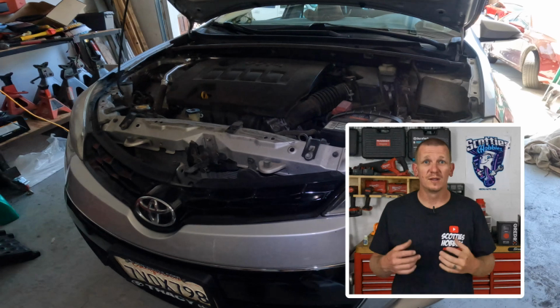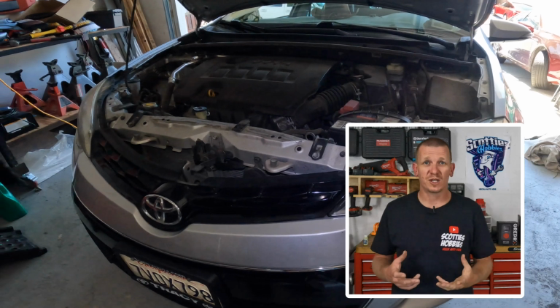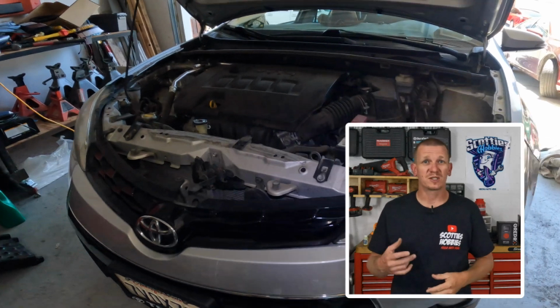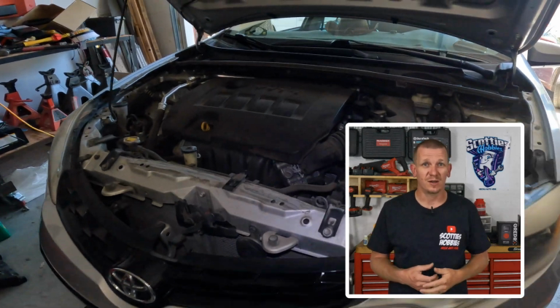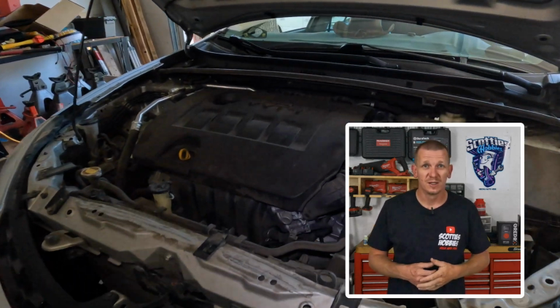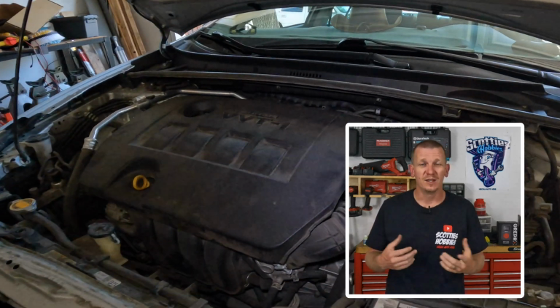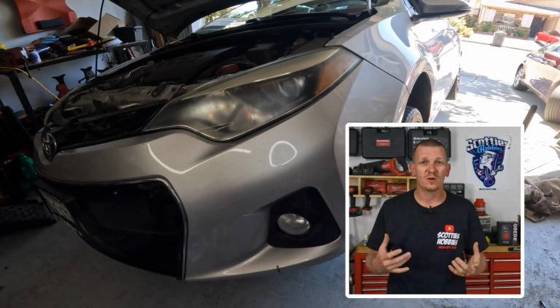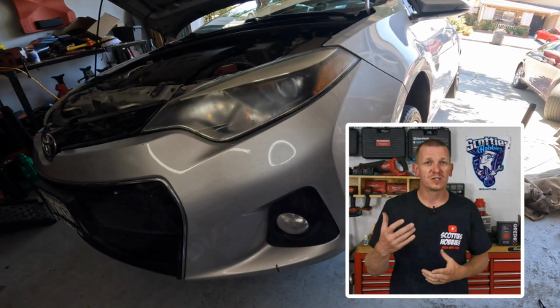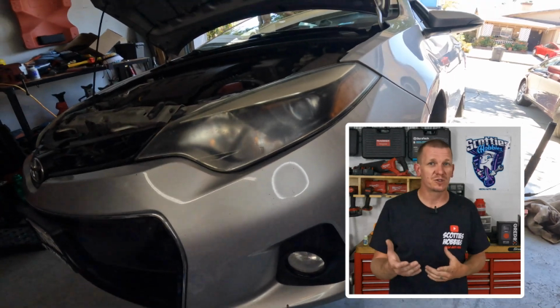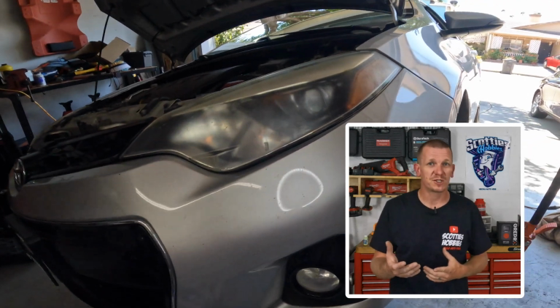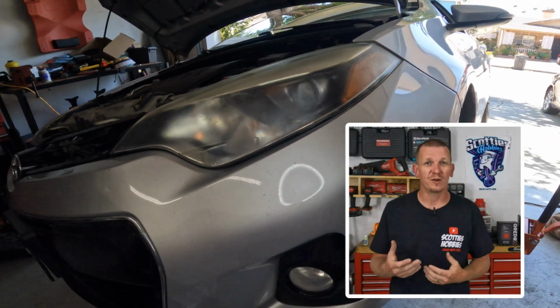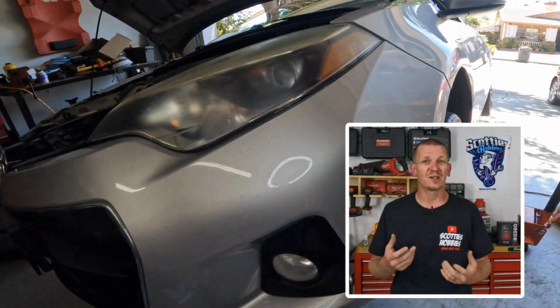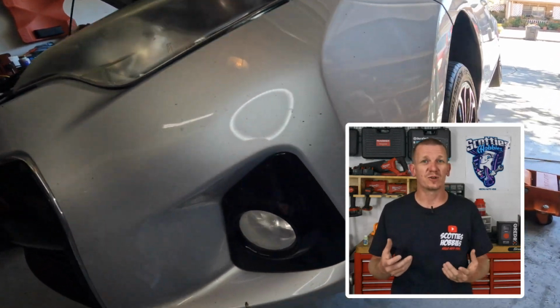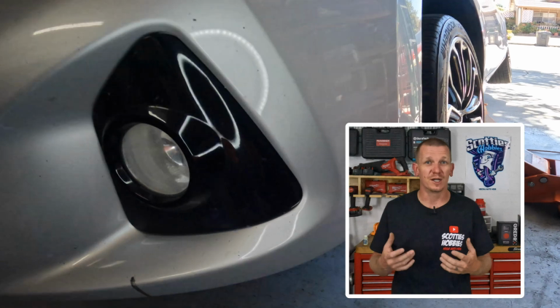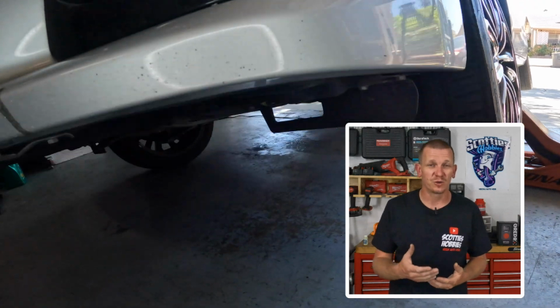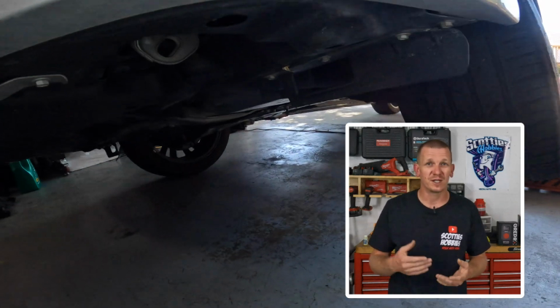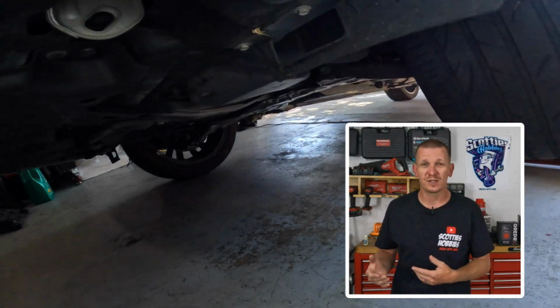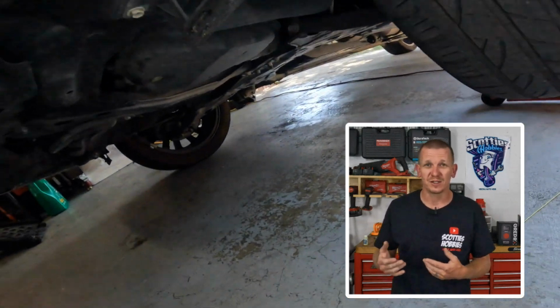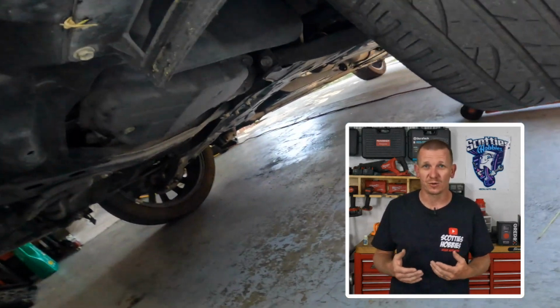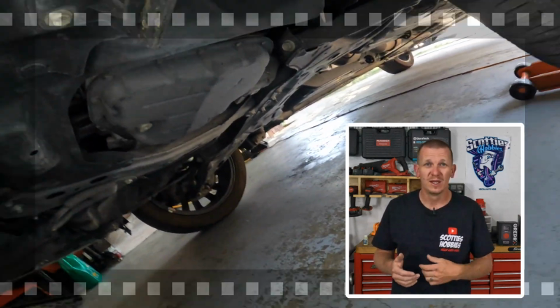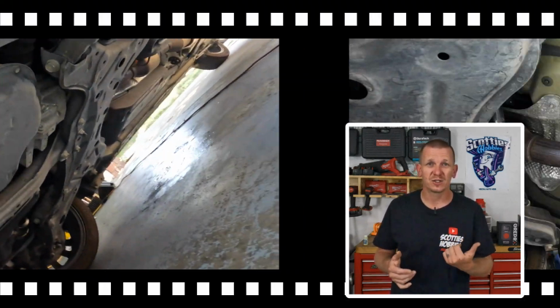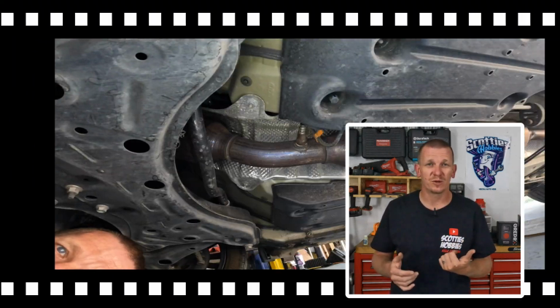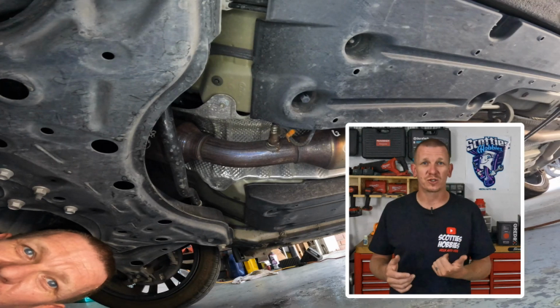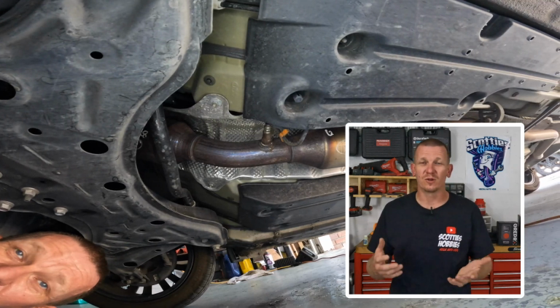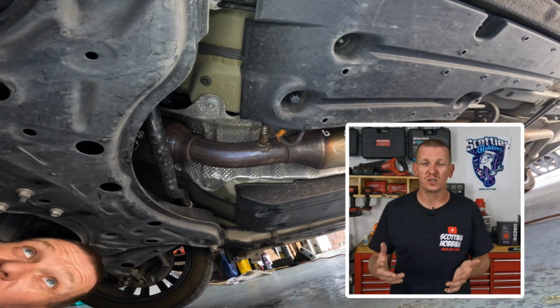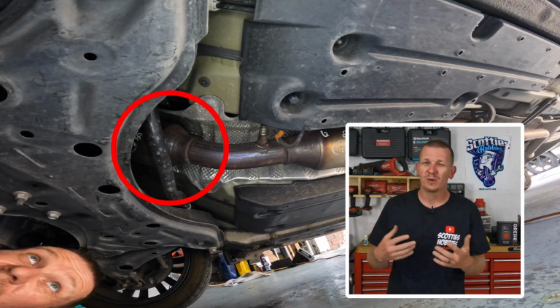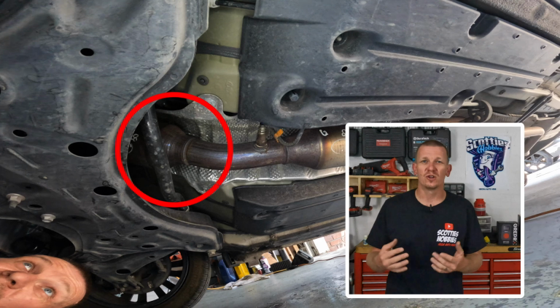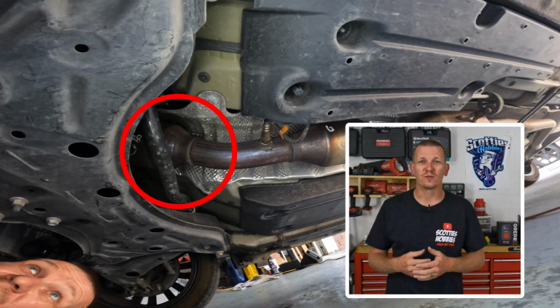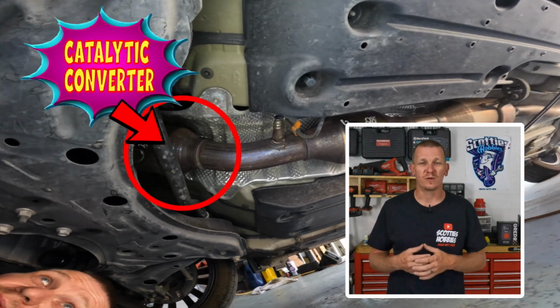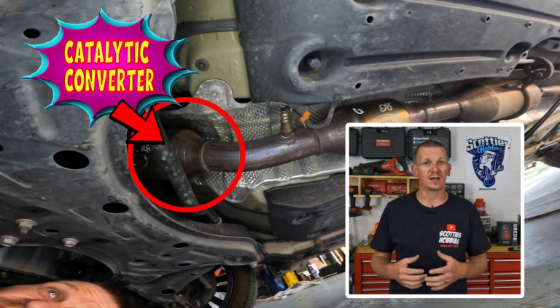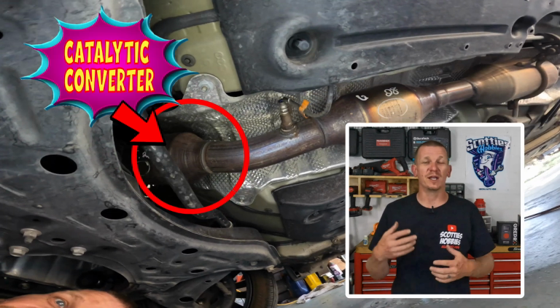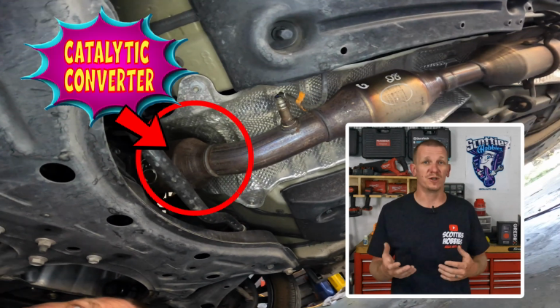Thanks for checking out Scotty's Hobbies. In this video, I'm going to give you some information about your catalytic converter on a 2014 to 2019 Toyota Corolla. I just uploaded a quick short of the location, but I'm going to give you a little bit more information on that component in this video.